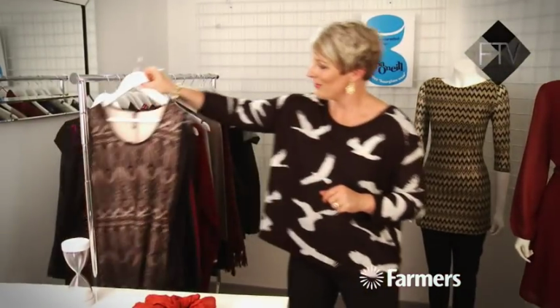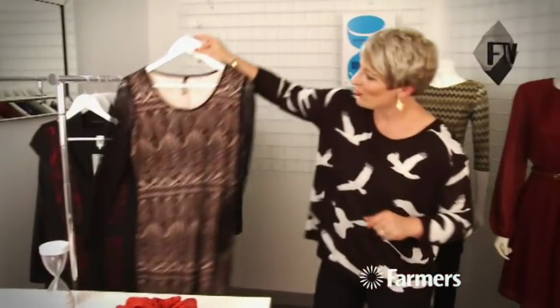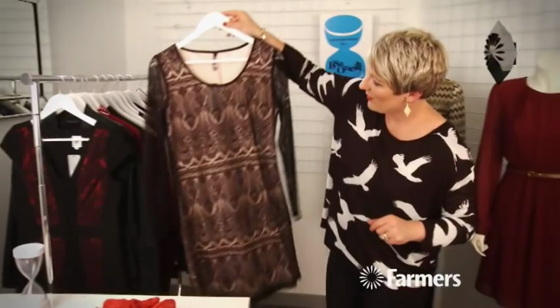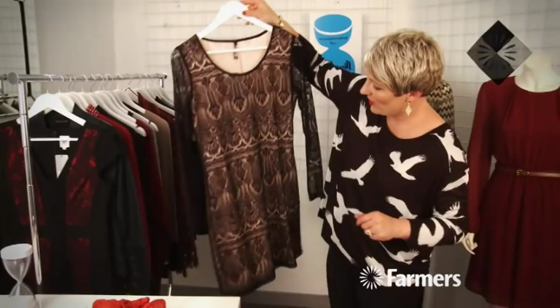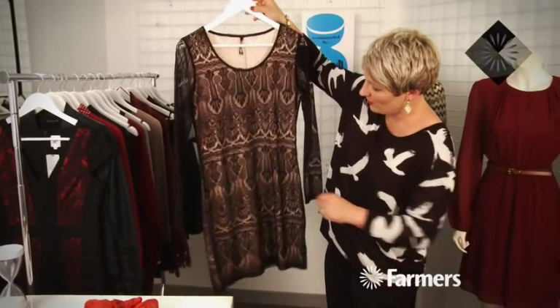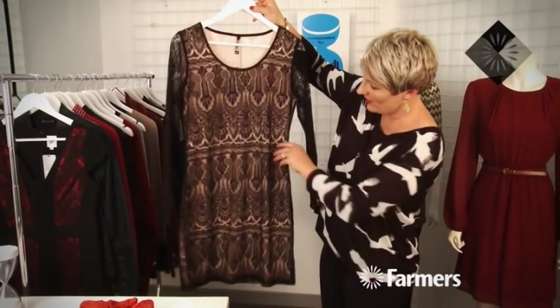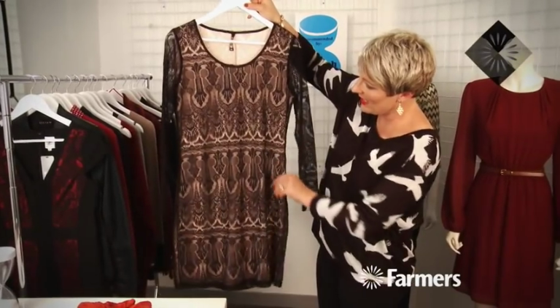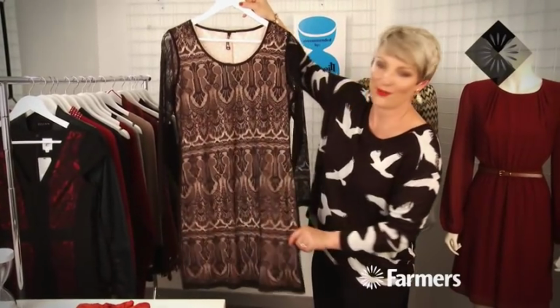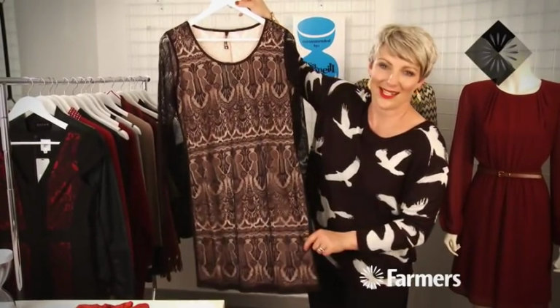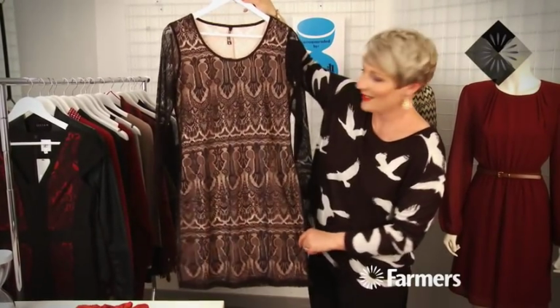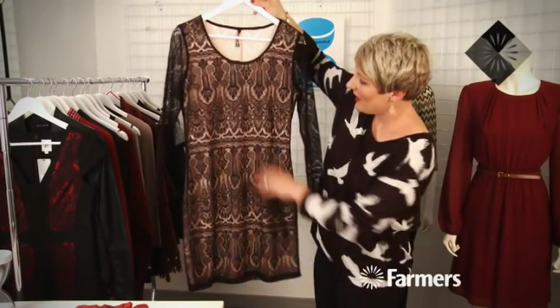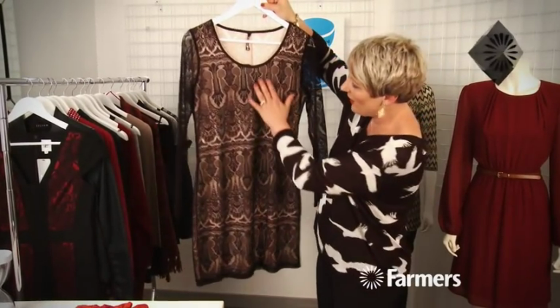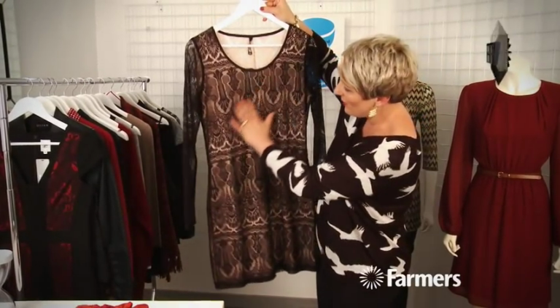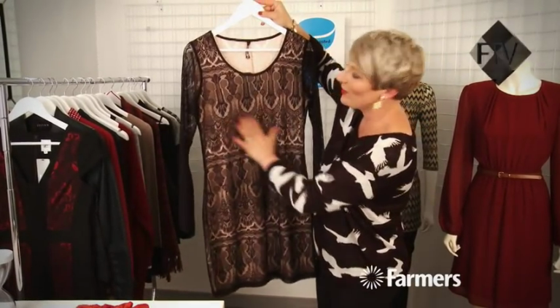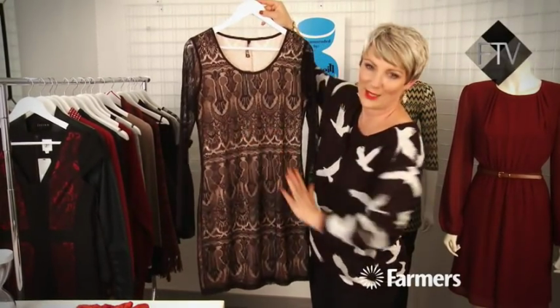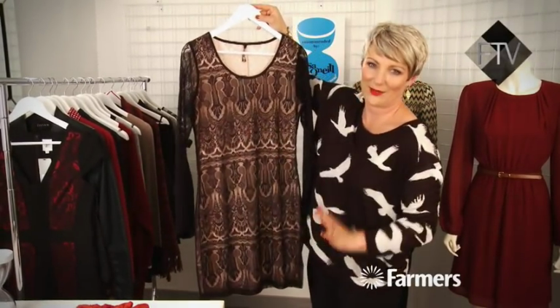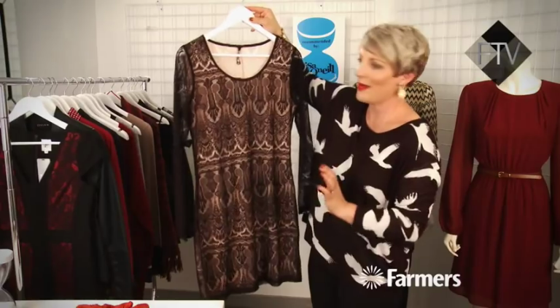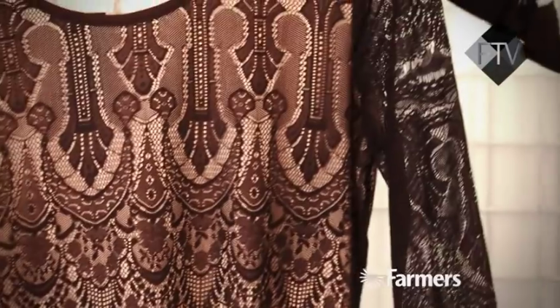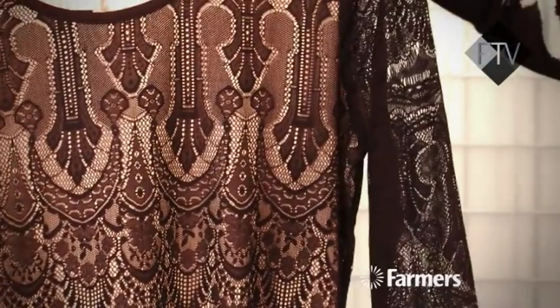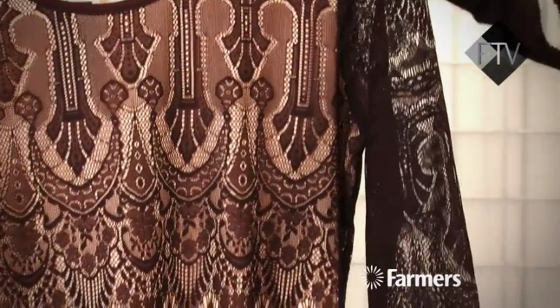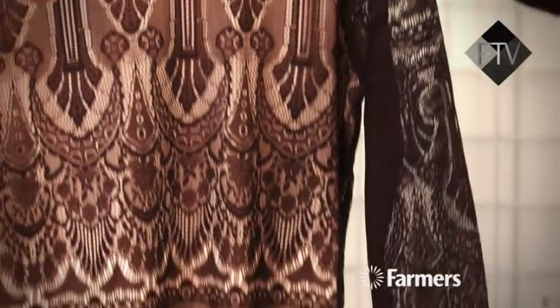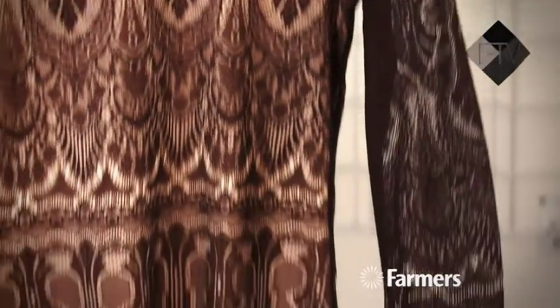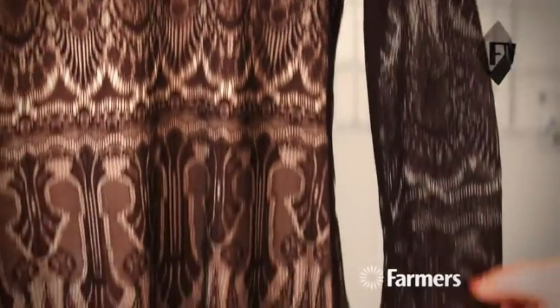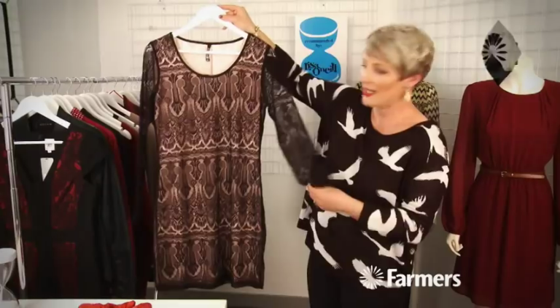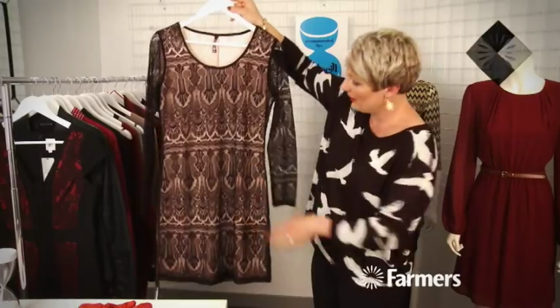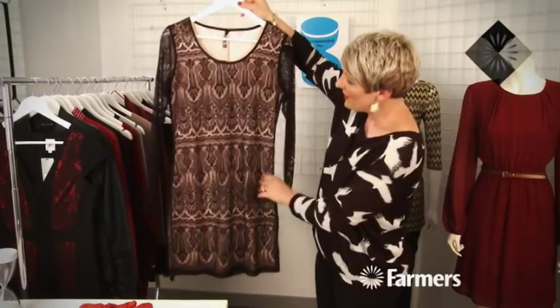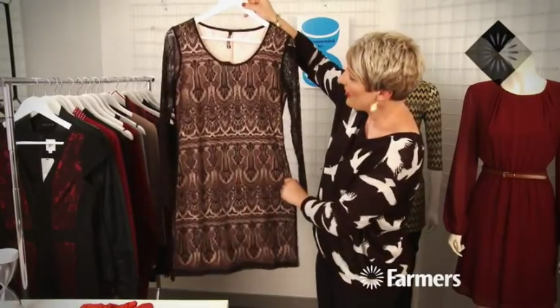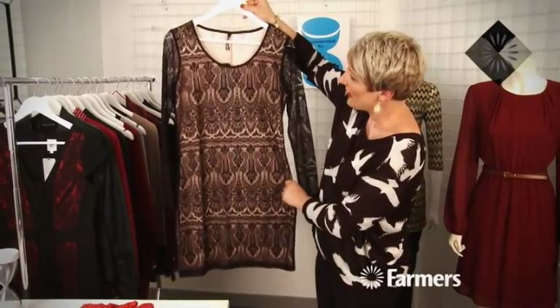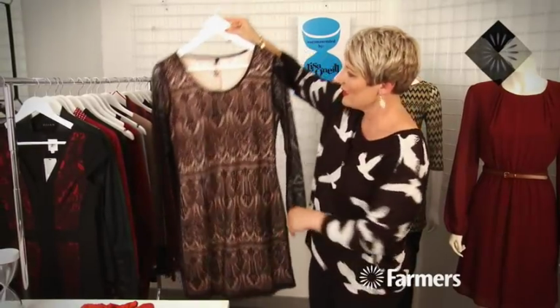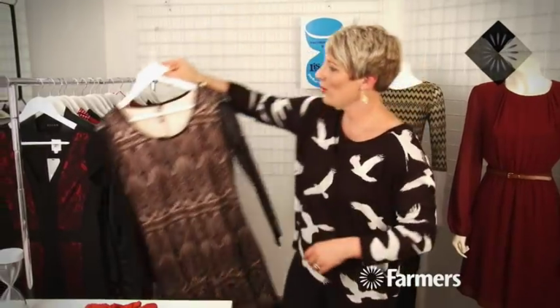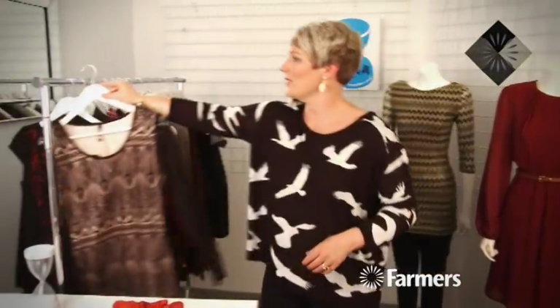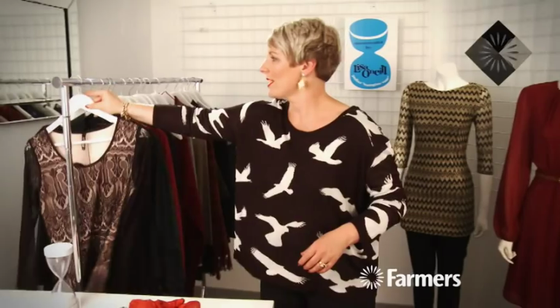This little dress from Switch is gorgeous. The lace is fantastic and it looks incredibly expensive — it's an amazing price at $59. It's got a sheer sleeve, and it's a really elegant, pretty little dress.